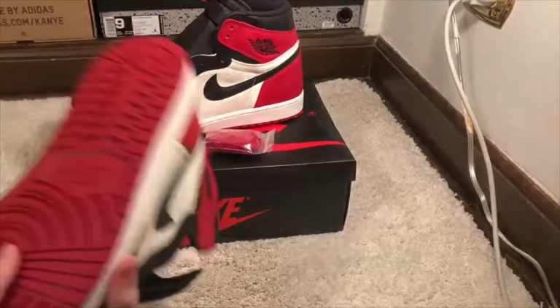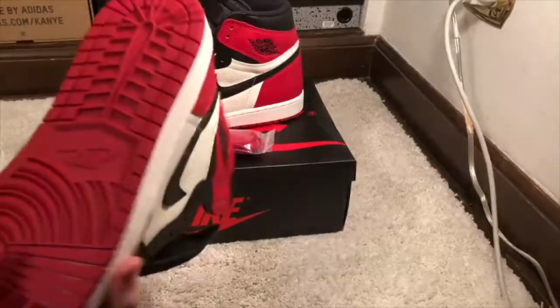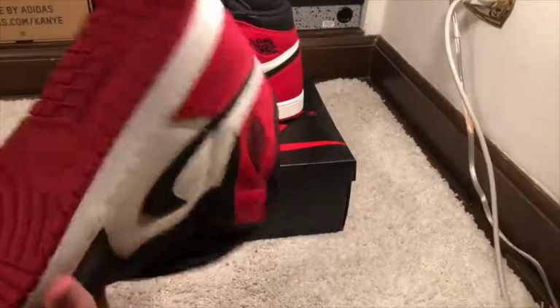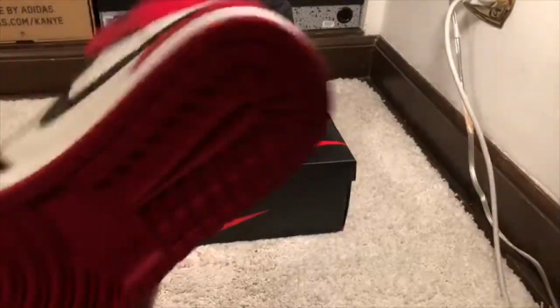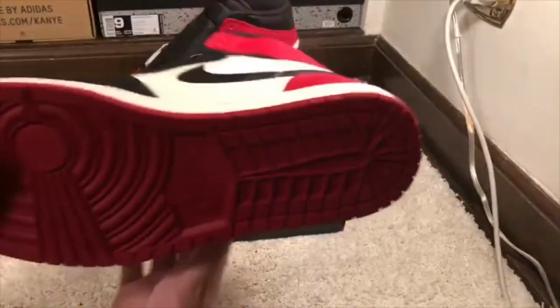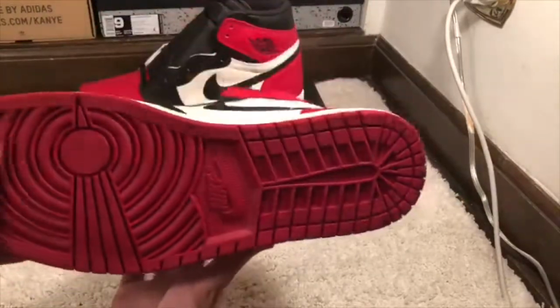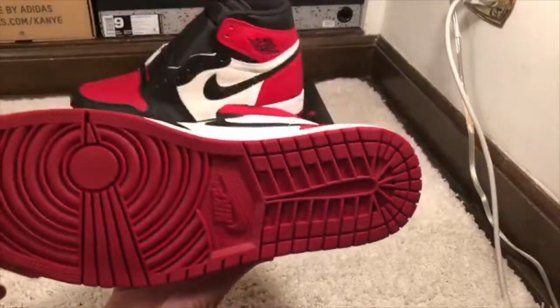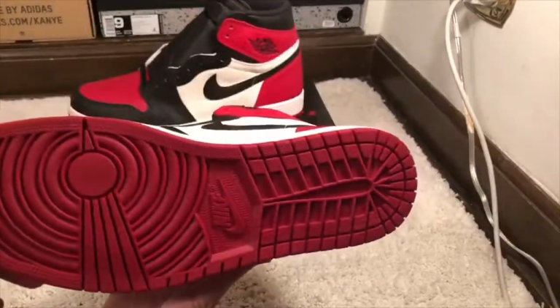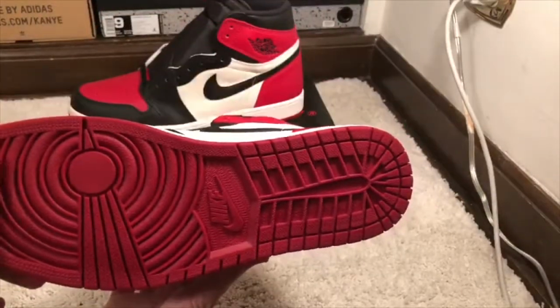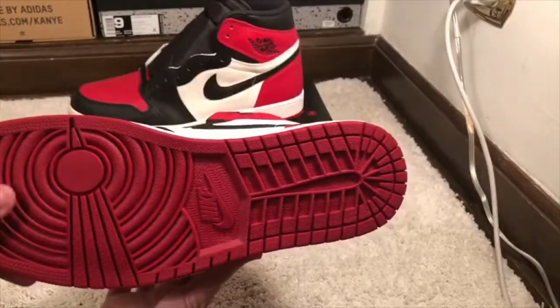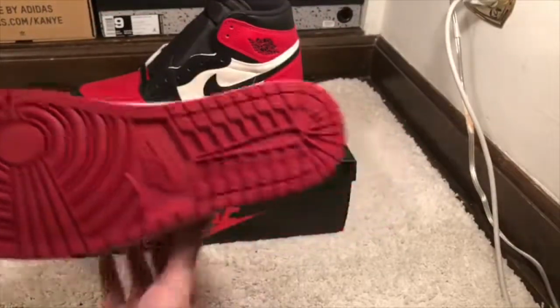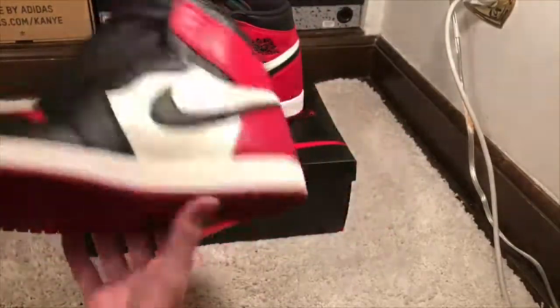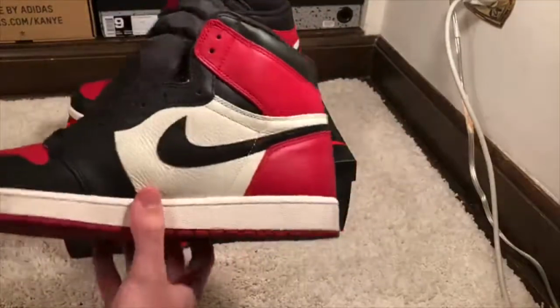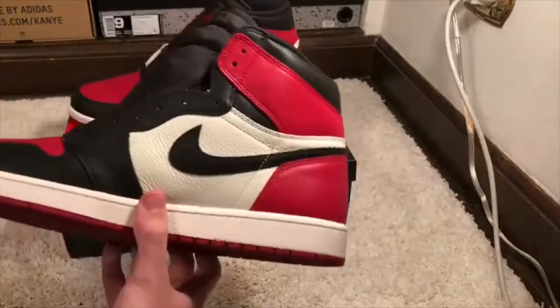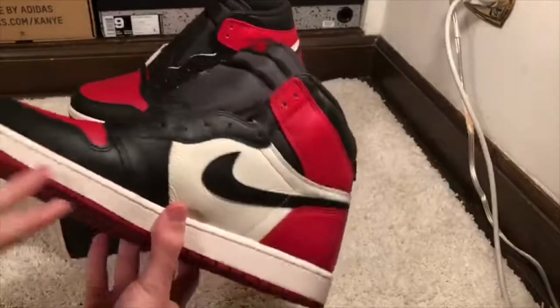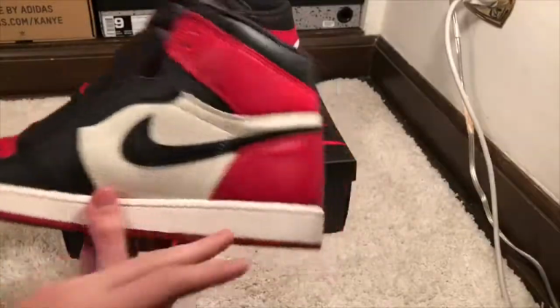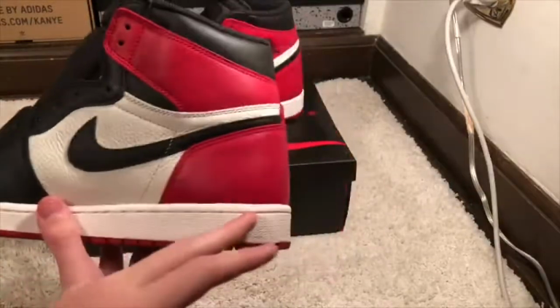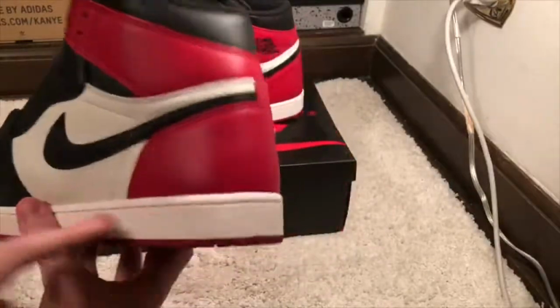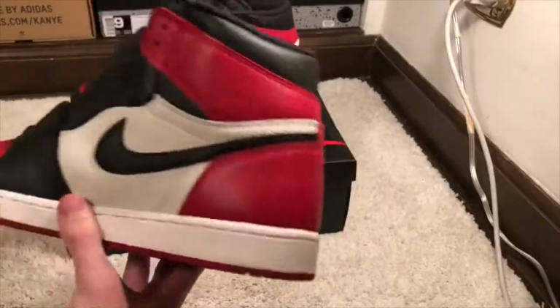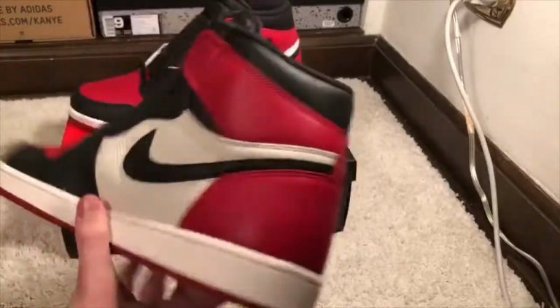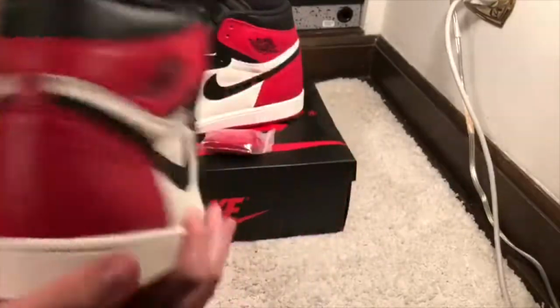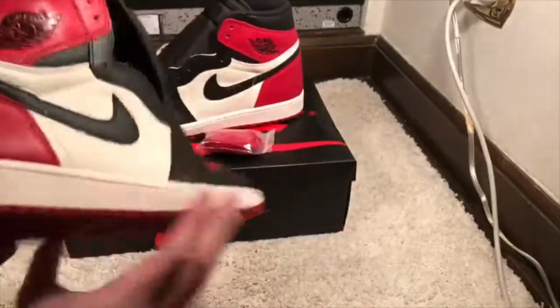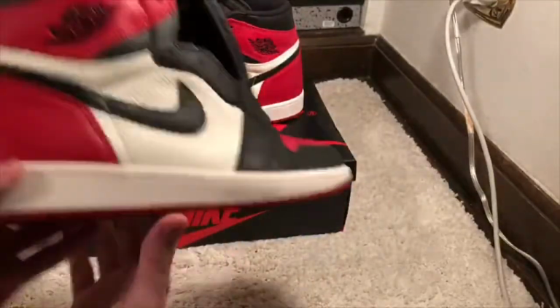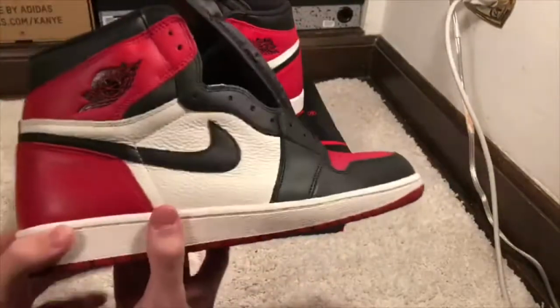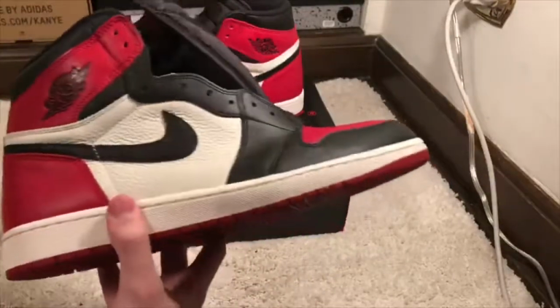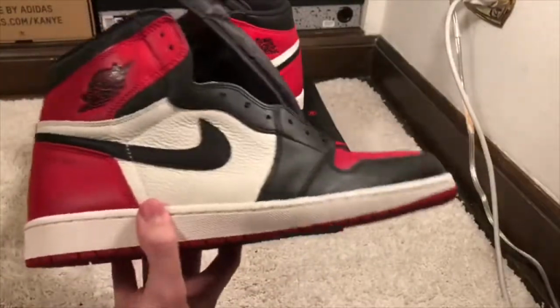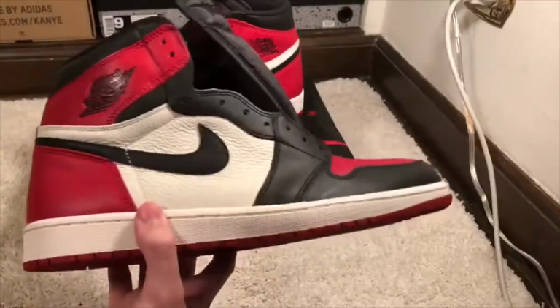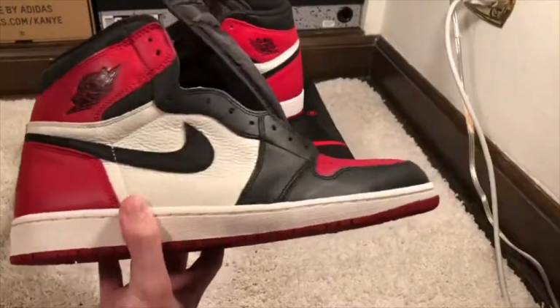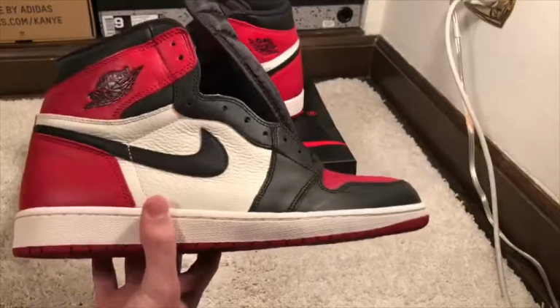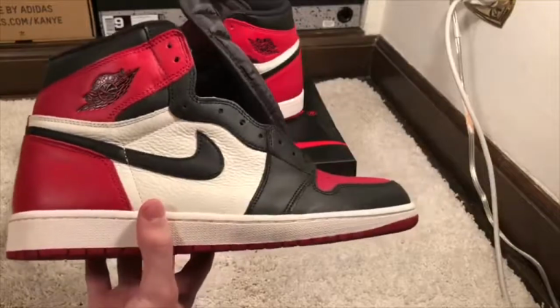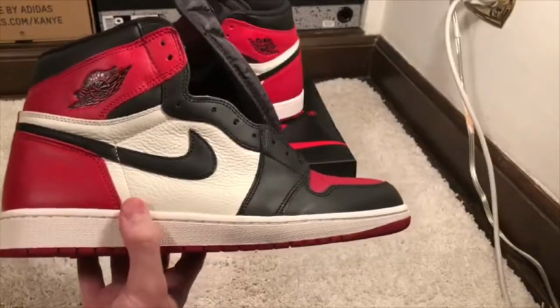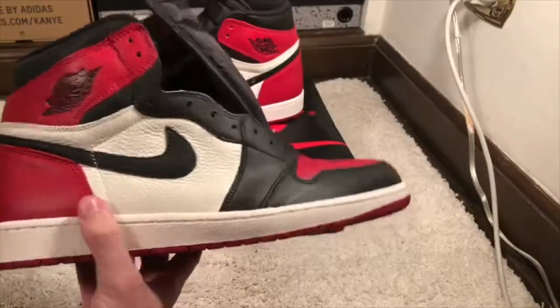The outsole is red, matching the leather, and the midsole is that classic off-white or eggshell white Jordan 1 midsole color.